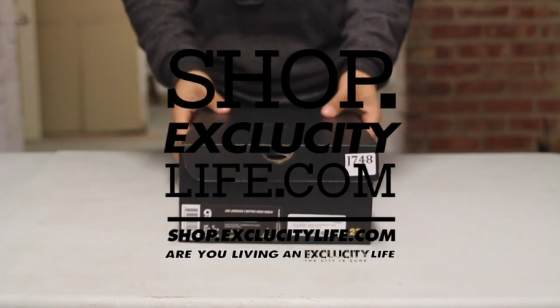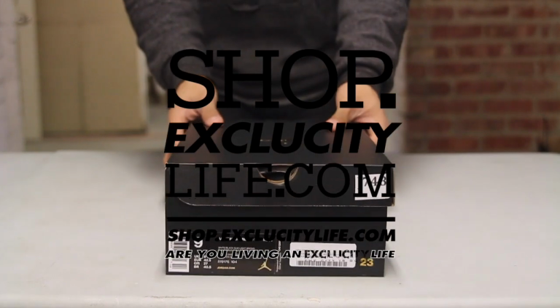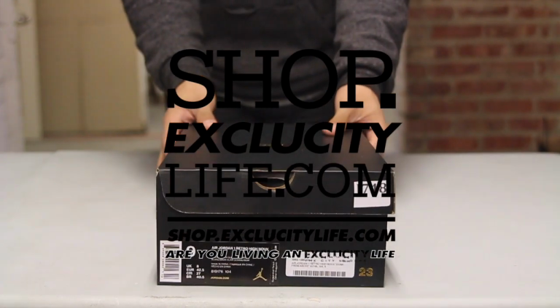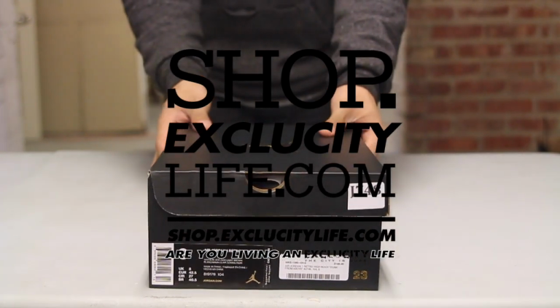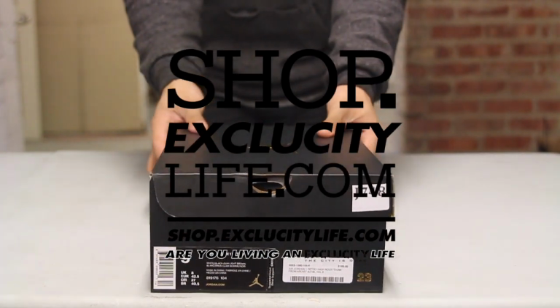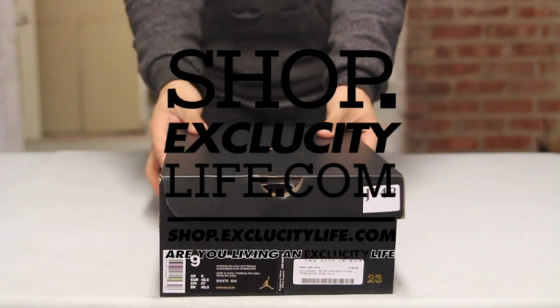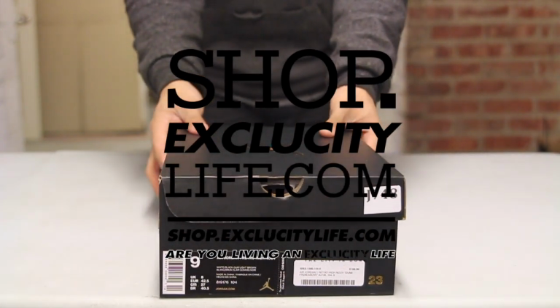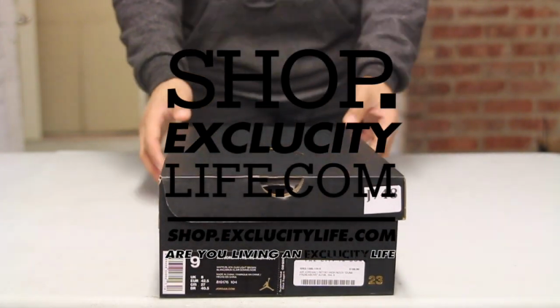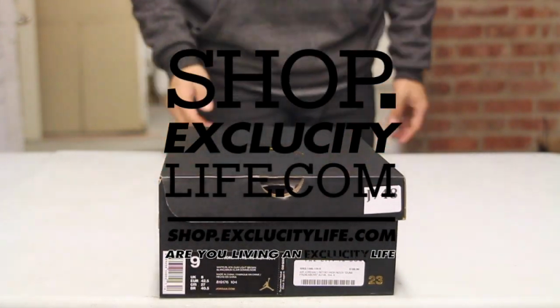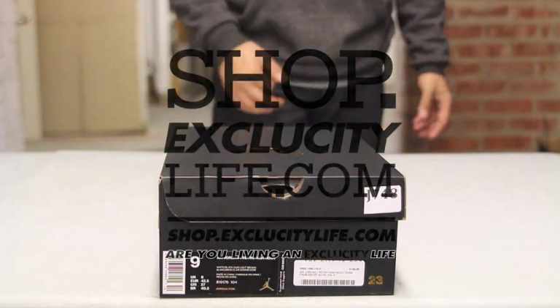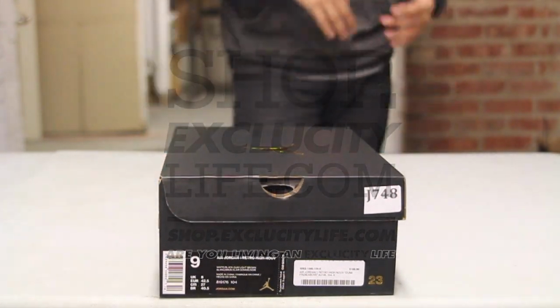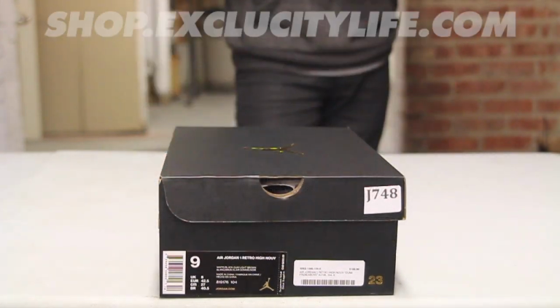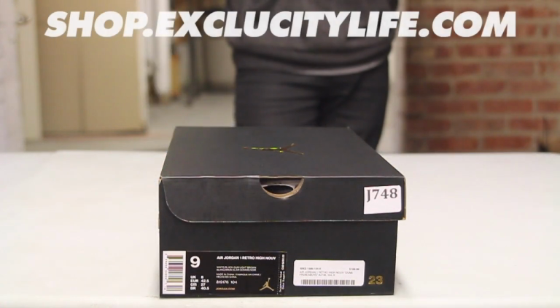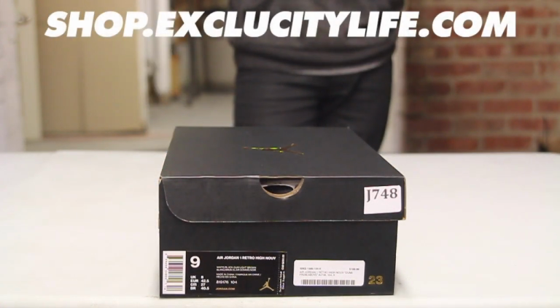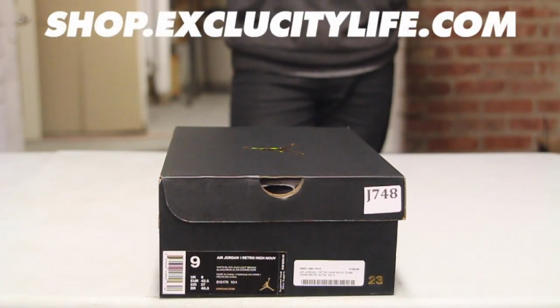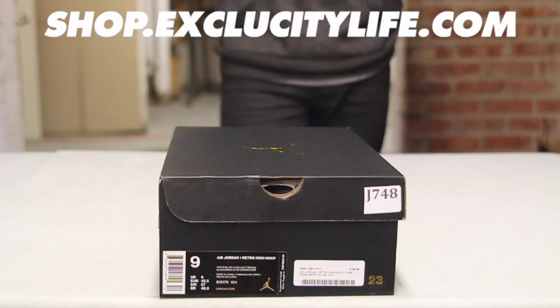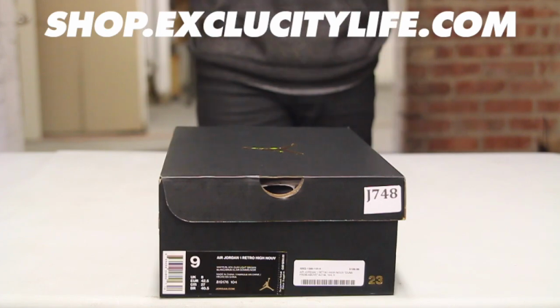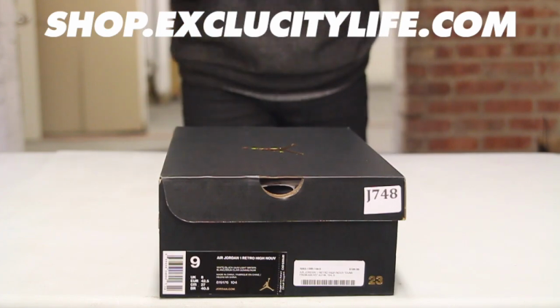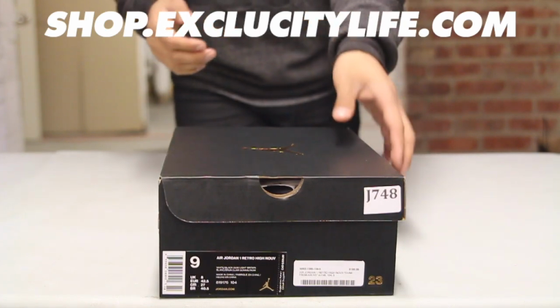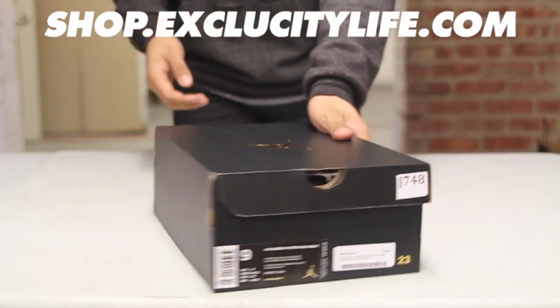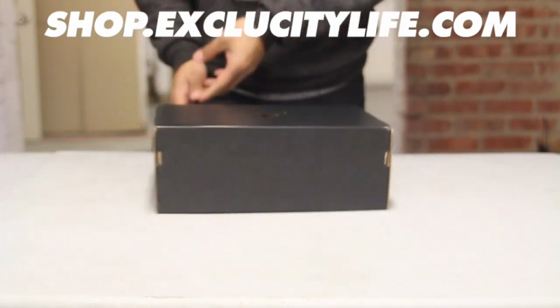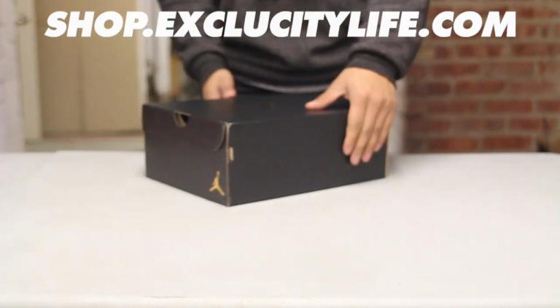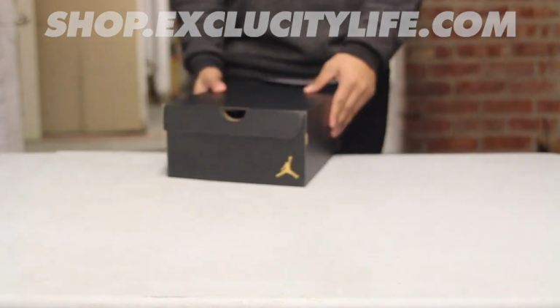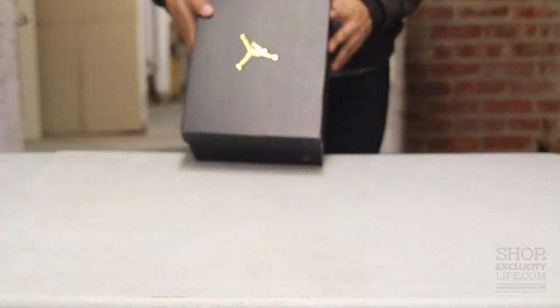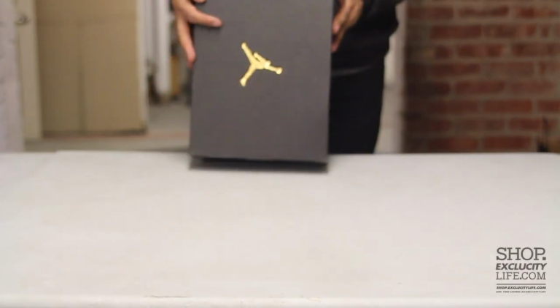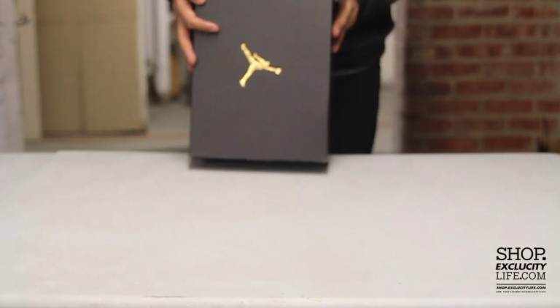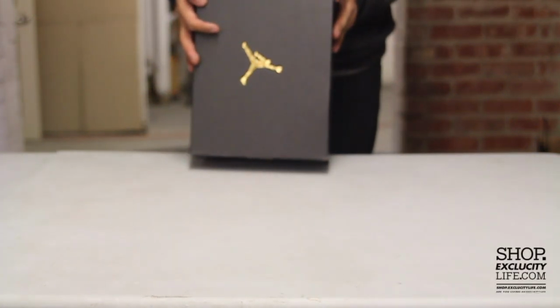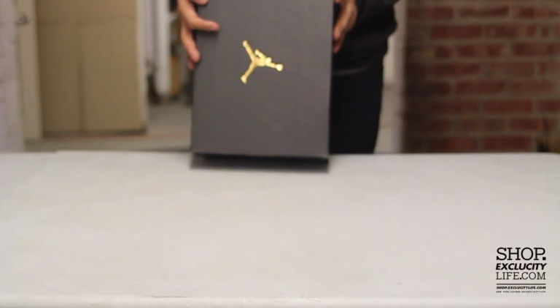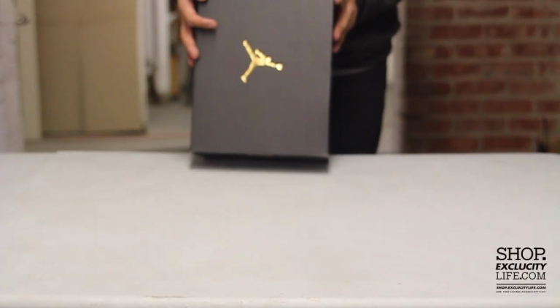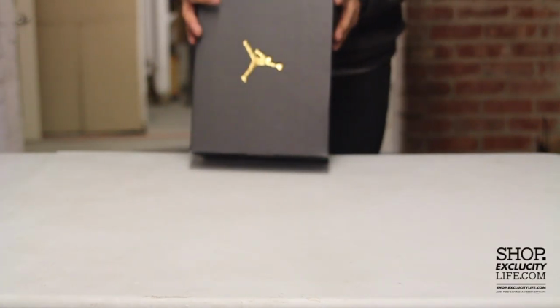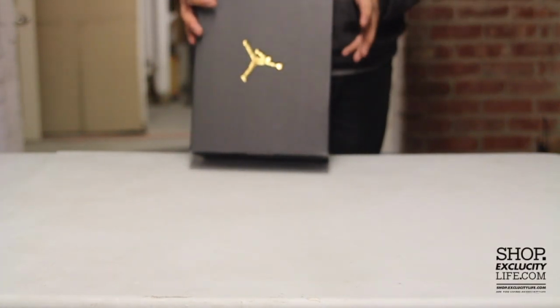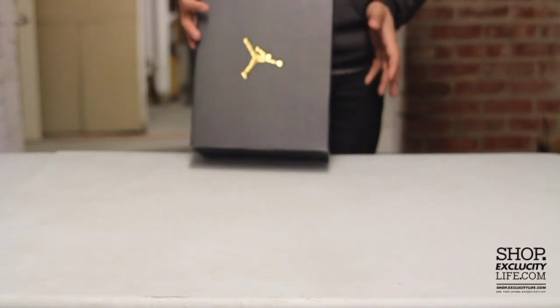What up guys, it's Sidney coming to you with another unboxing video. We got the Air Jordan 1 High Retro Nouveau for you guys, and the official color for this shoe is white, black, gum, and light brown.